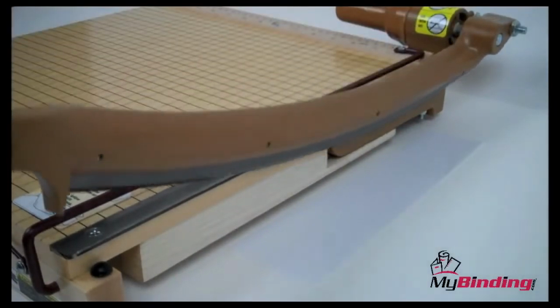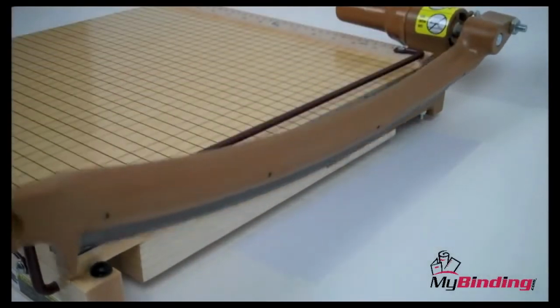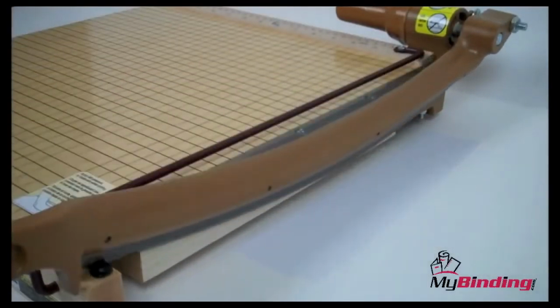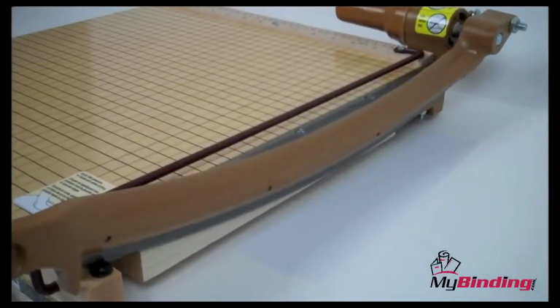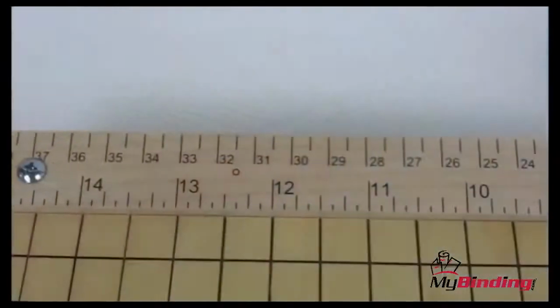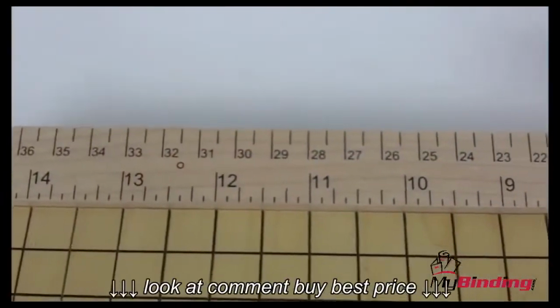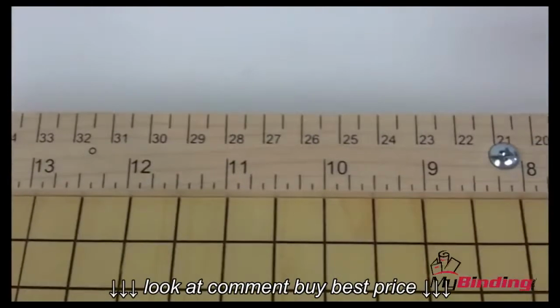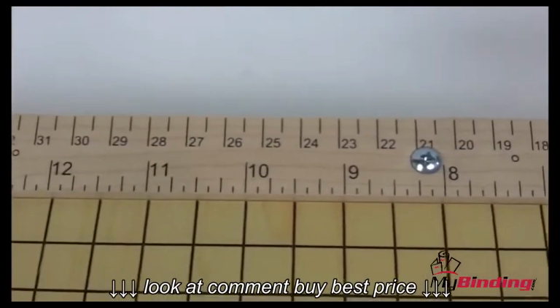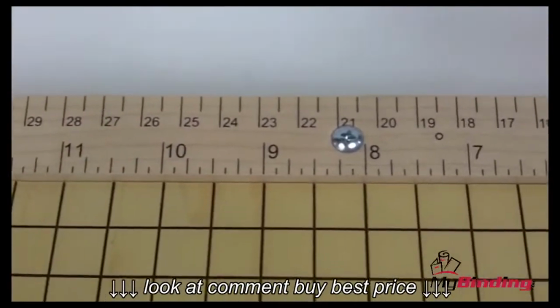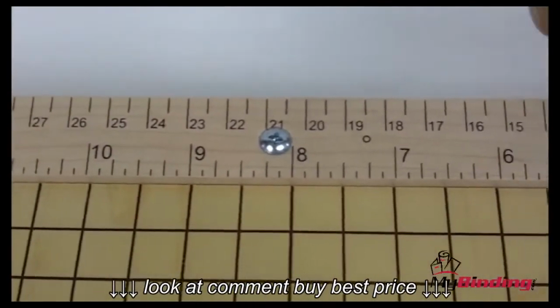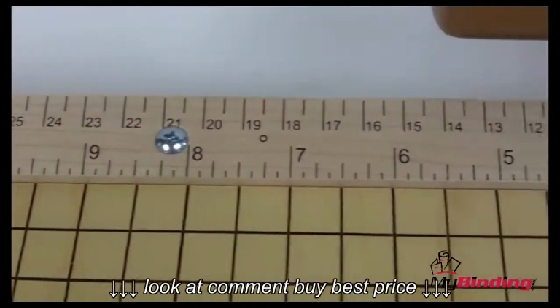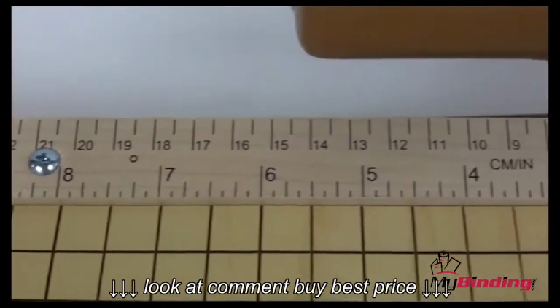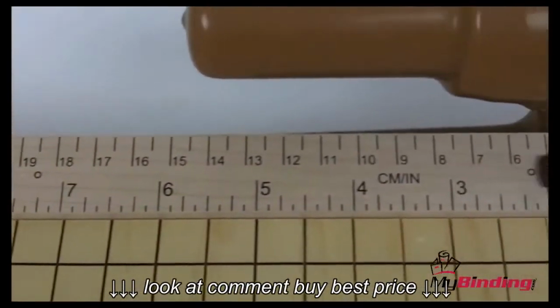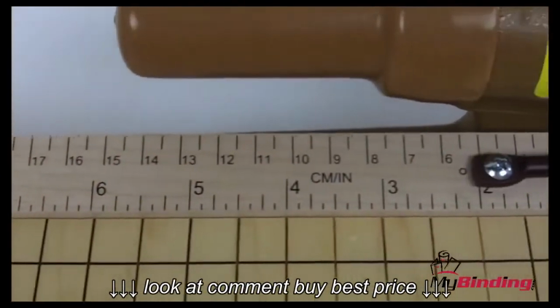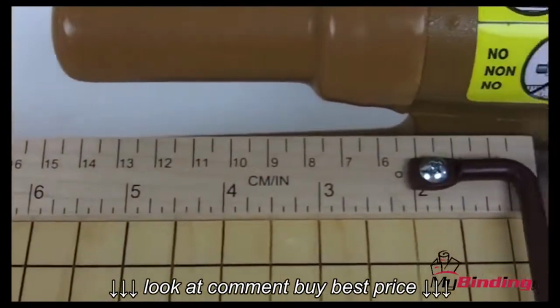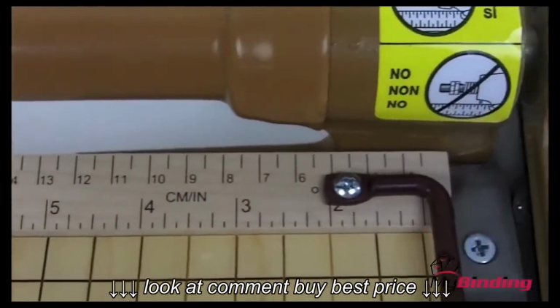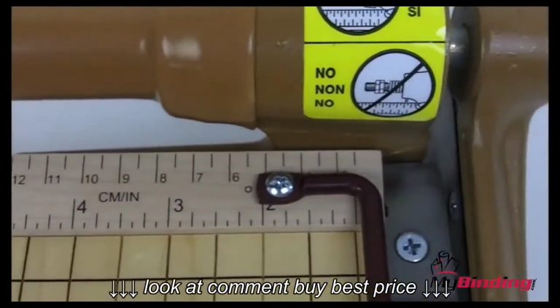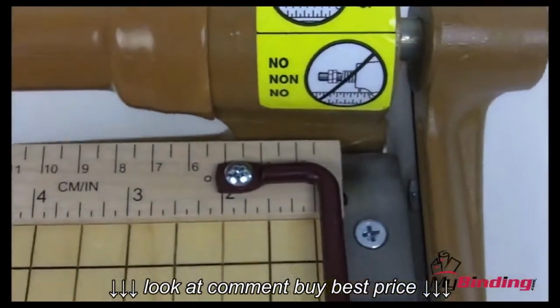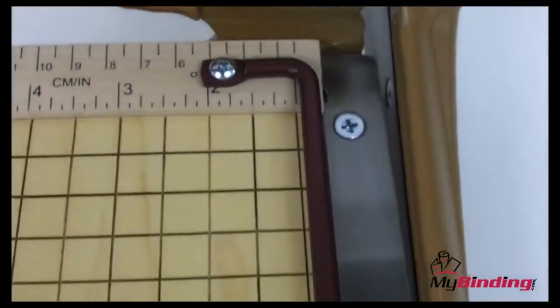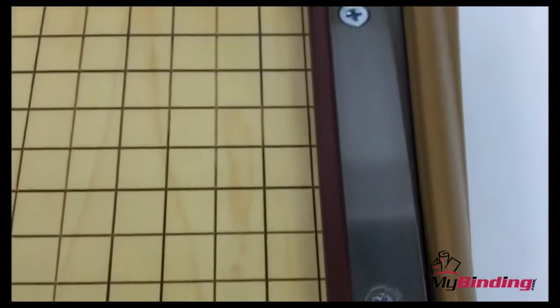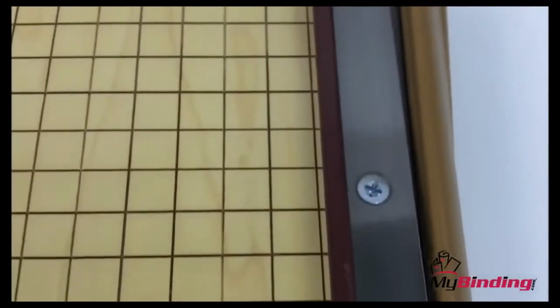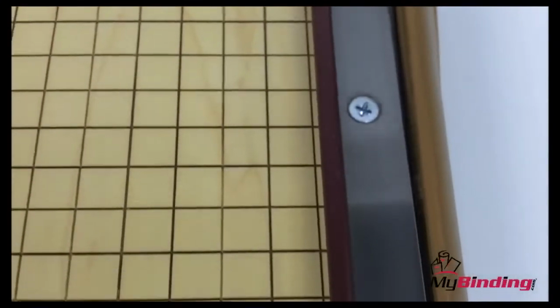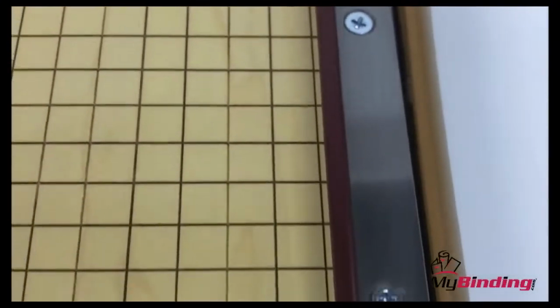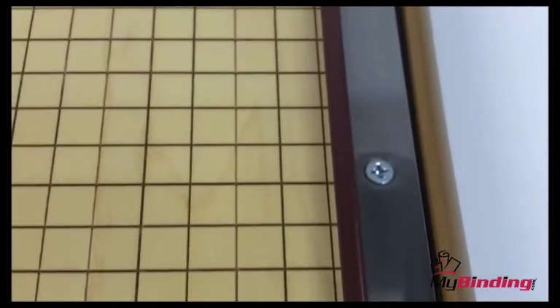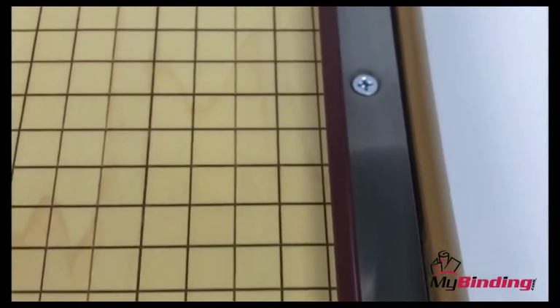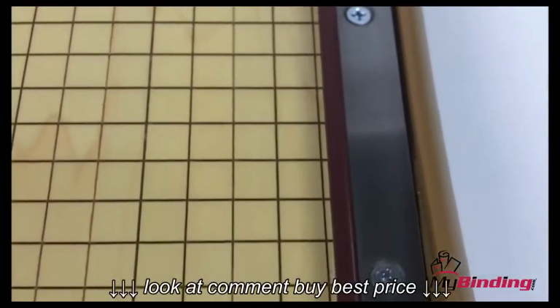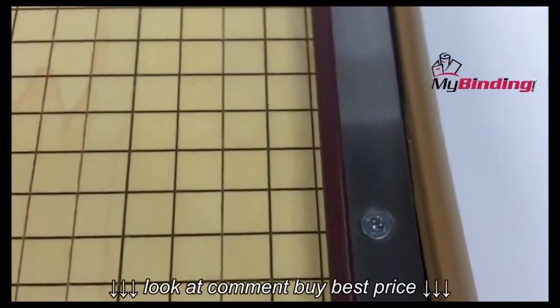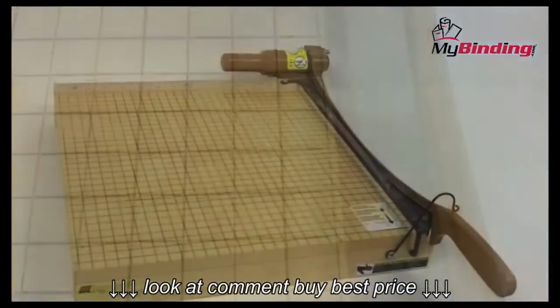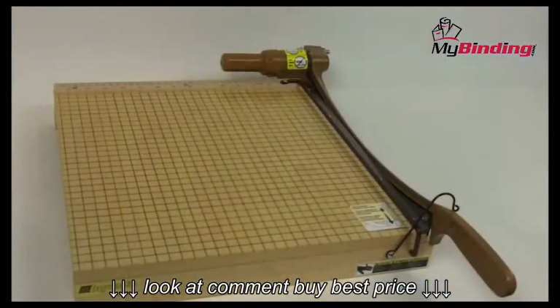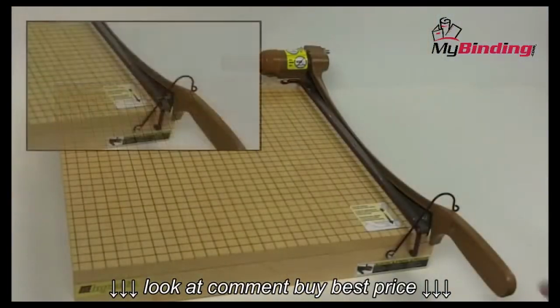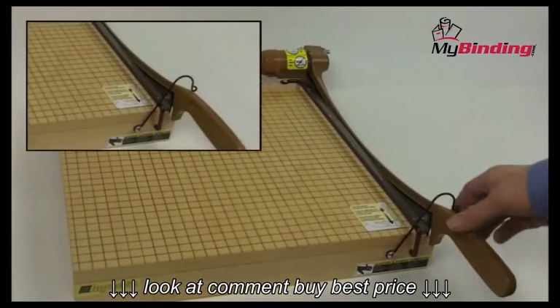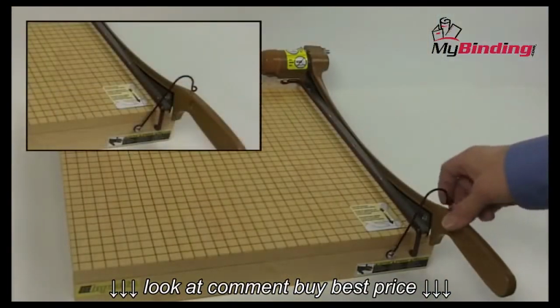With a solid maple top and a die cast blade, this paper trimmer will last you for years. The alignment grid is in both standard and metric measurements. The 15 inch stainless steel self-sharpening blade can handle the largest of projects.